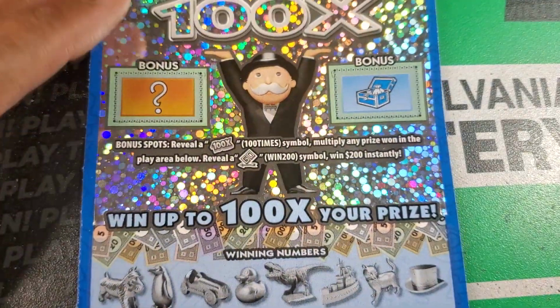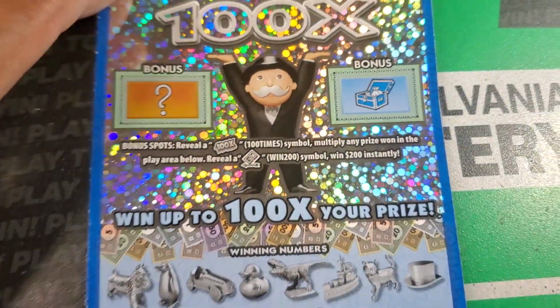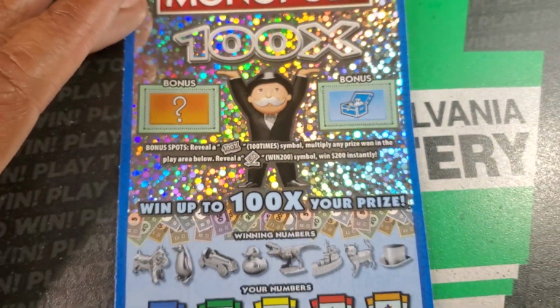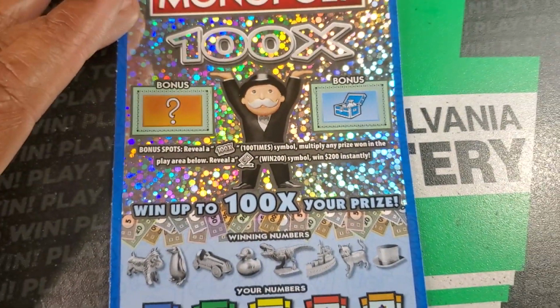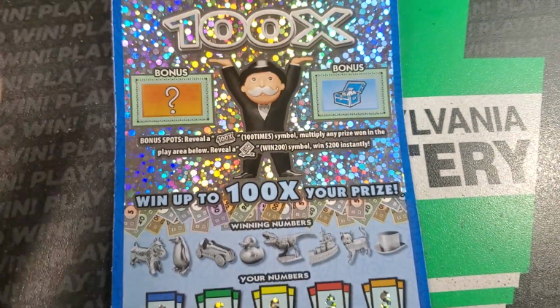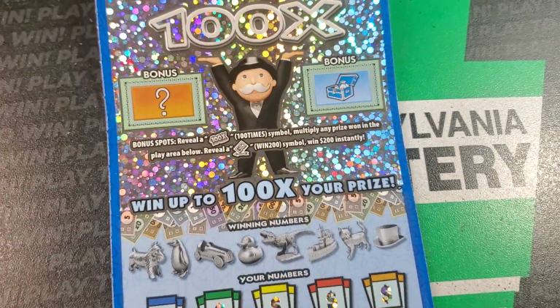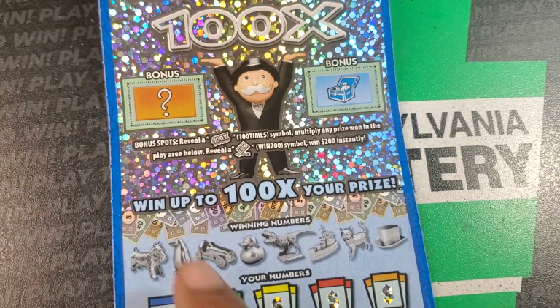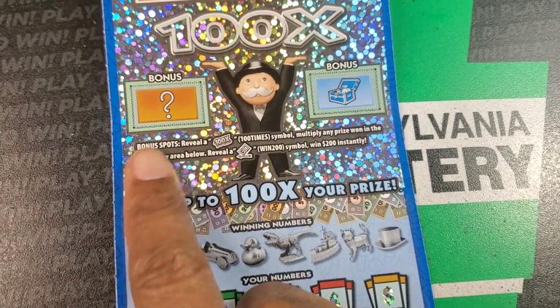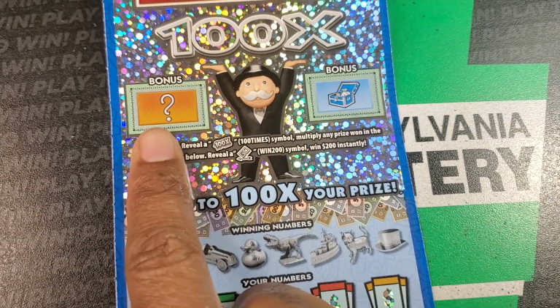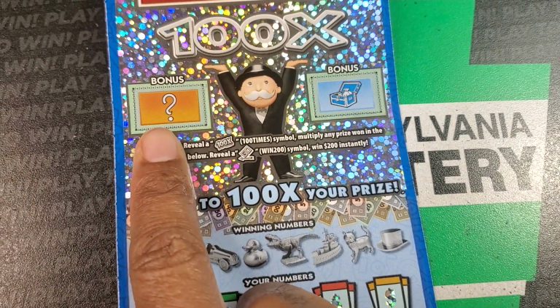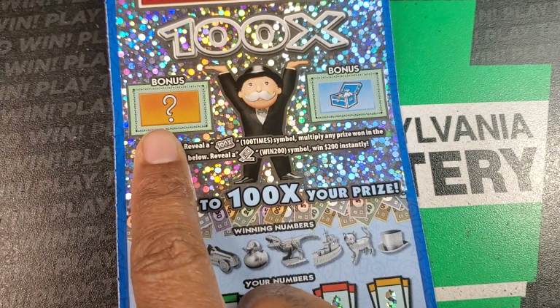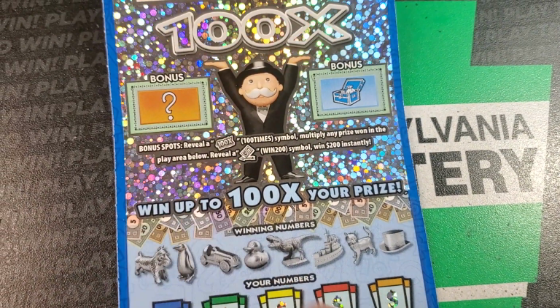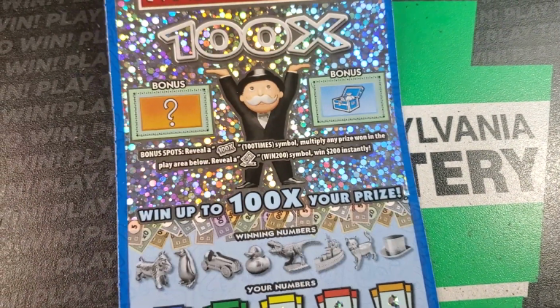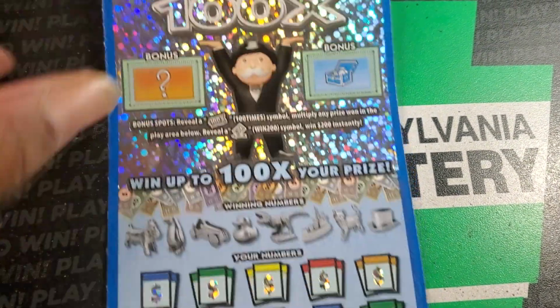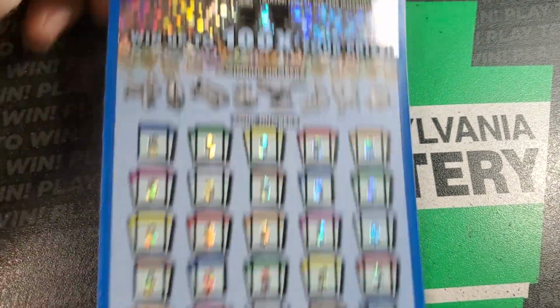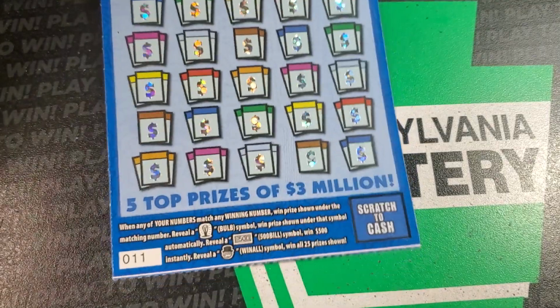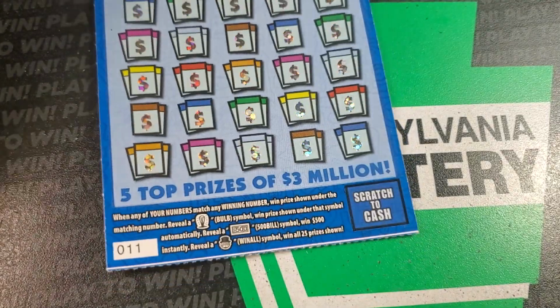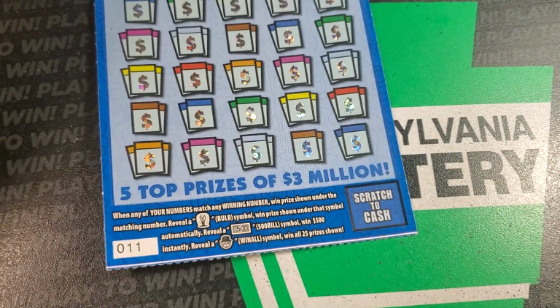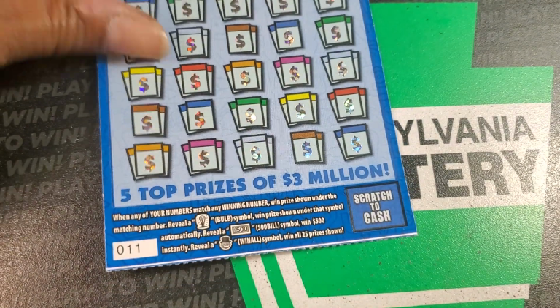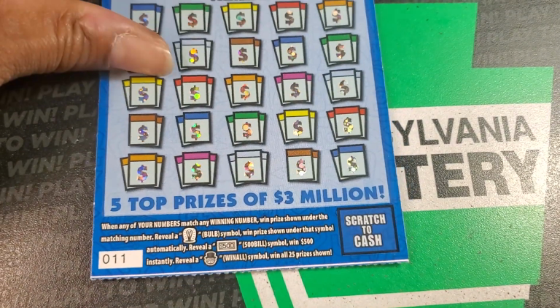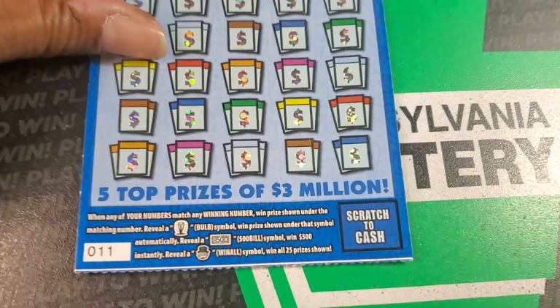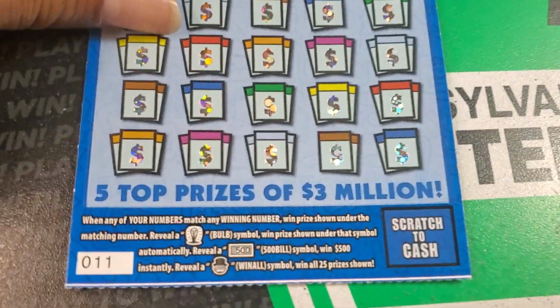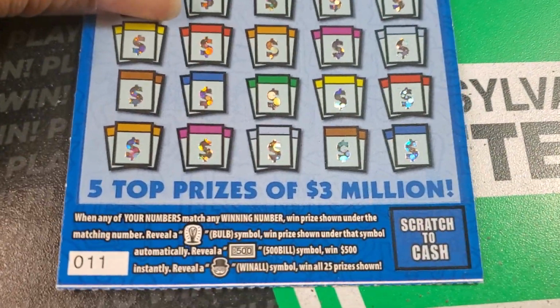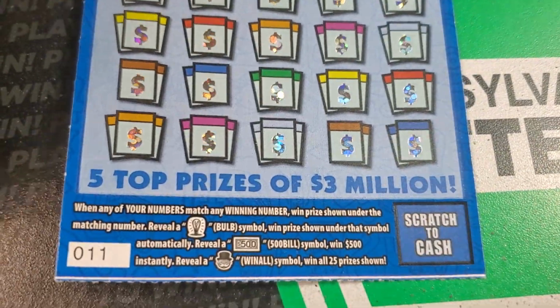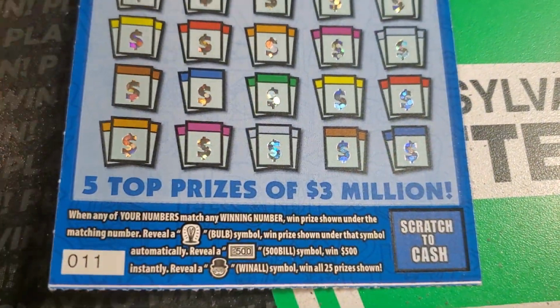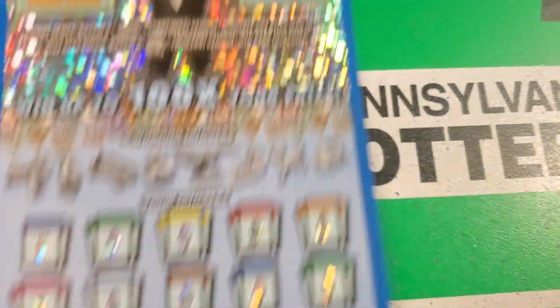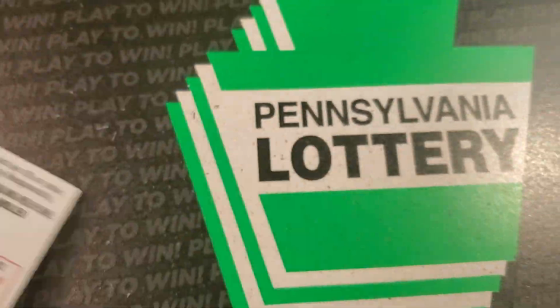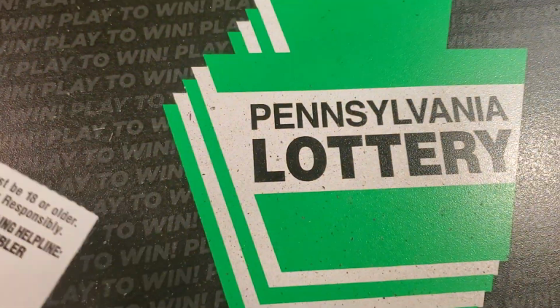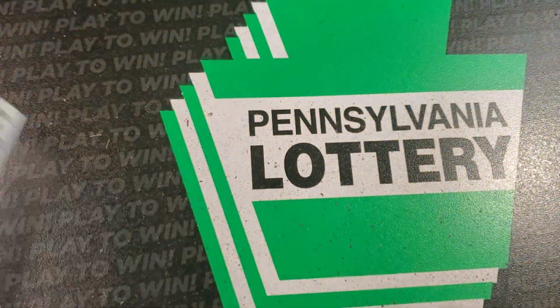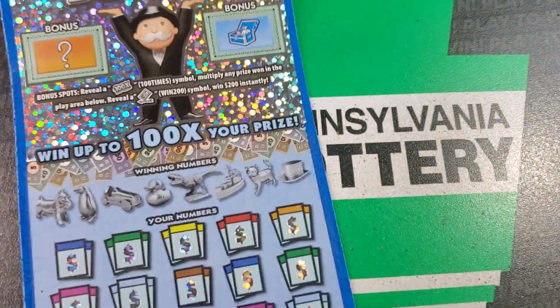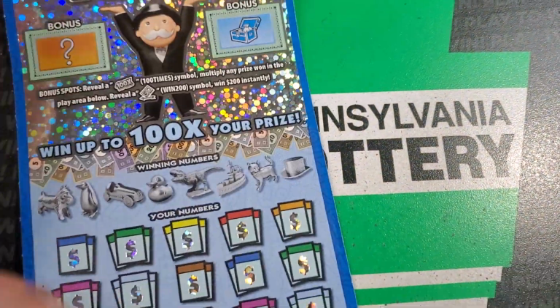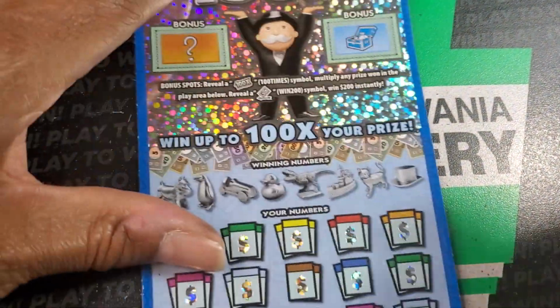On to this unfriendly-ass ticket. We need a 100X or a go symbol. Otherwise at the bottom we need a light bulb, a 500 burst, or the Monopoly Man. Odds are 1 in 2.86.